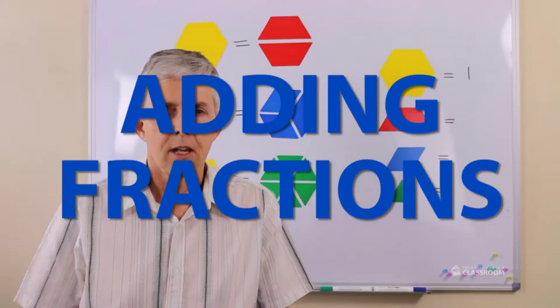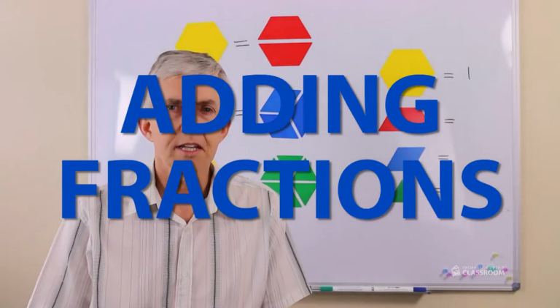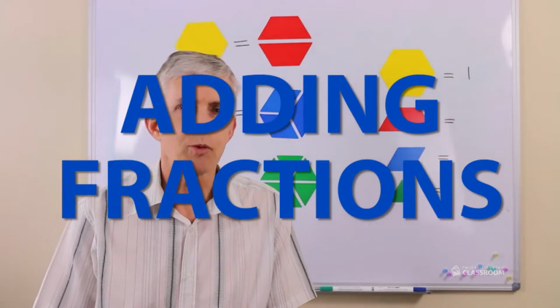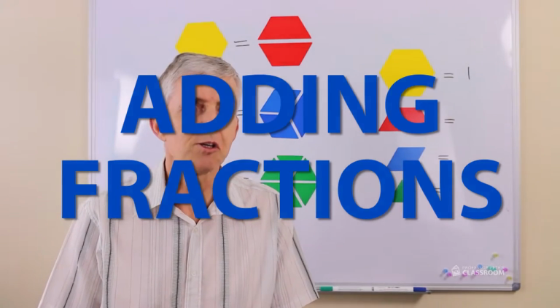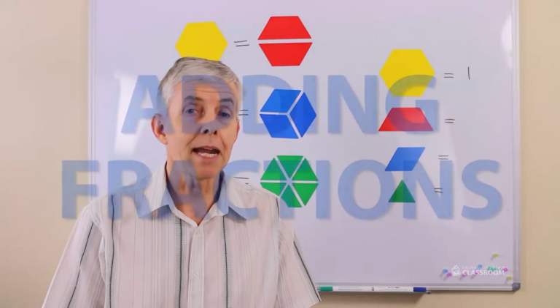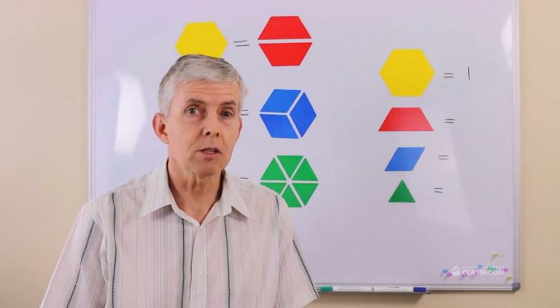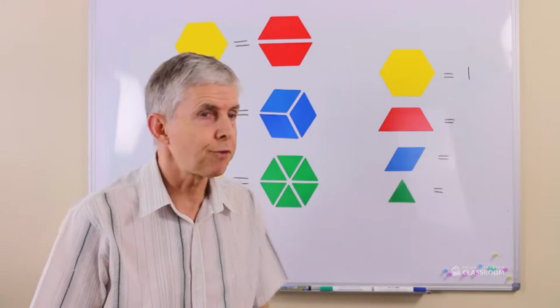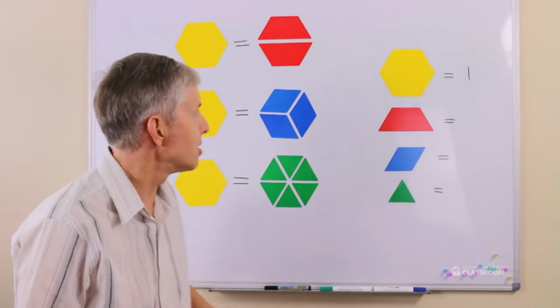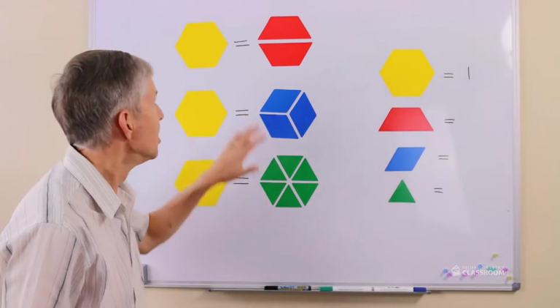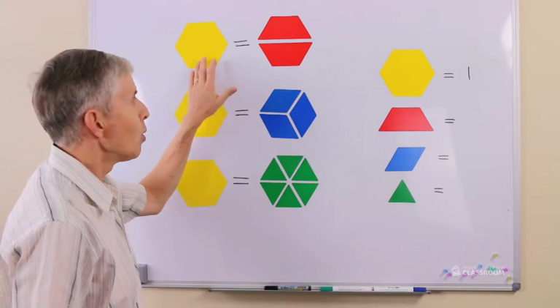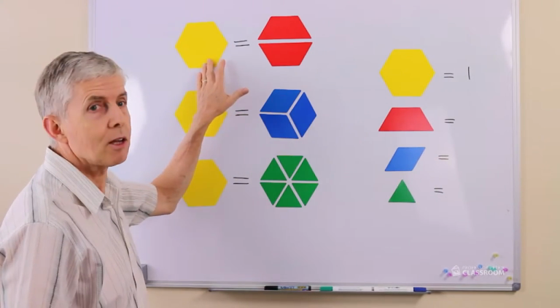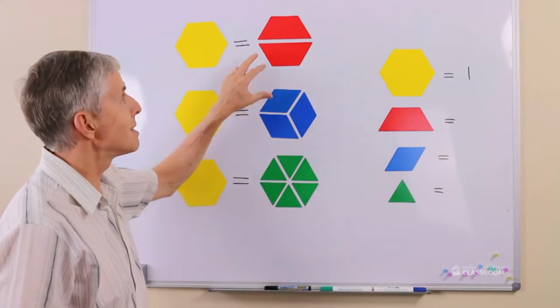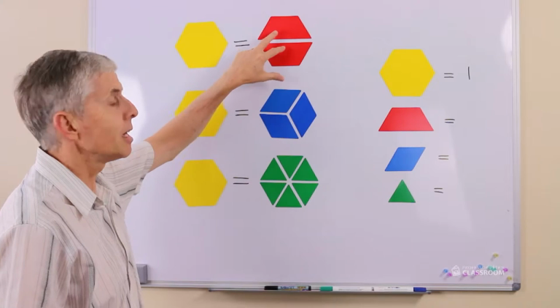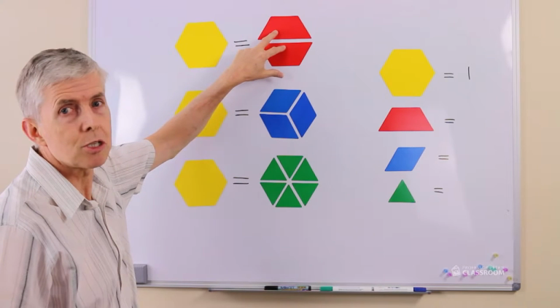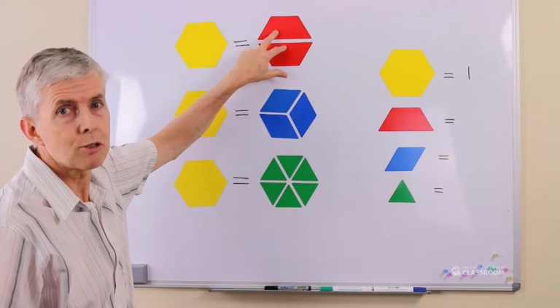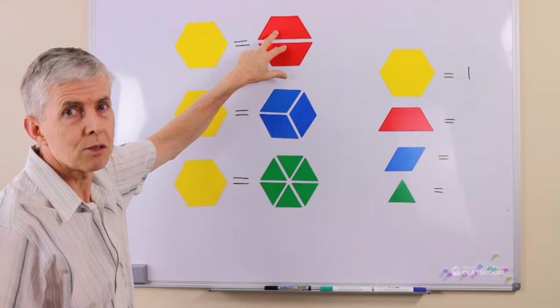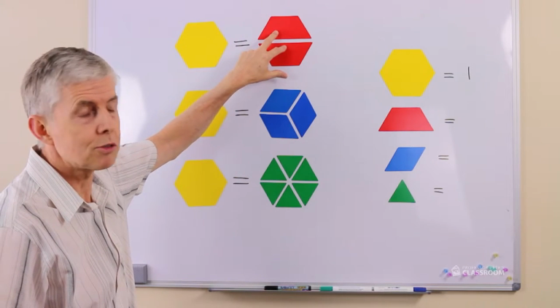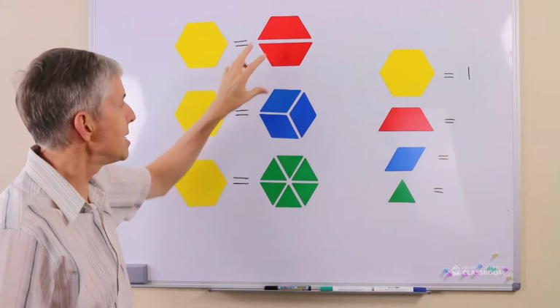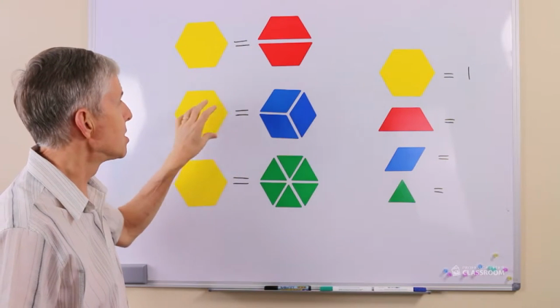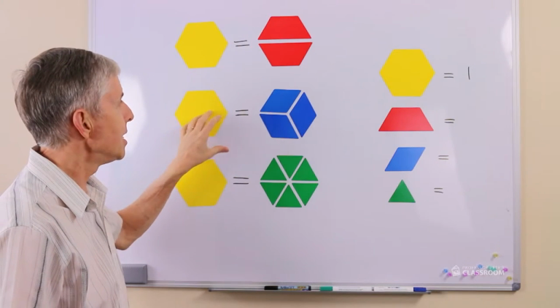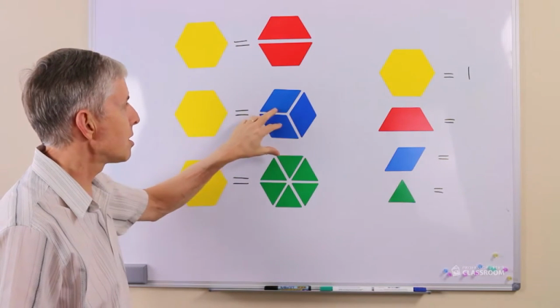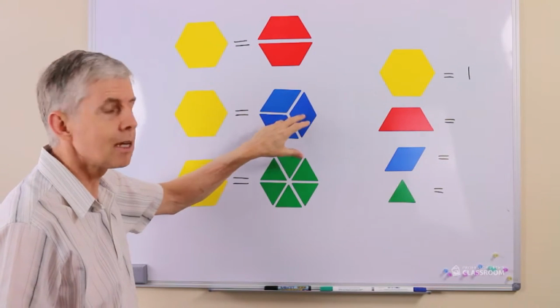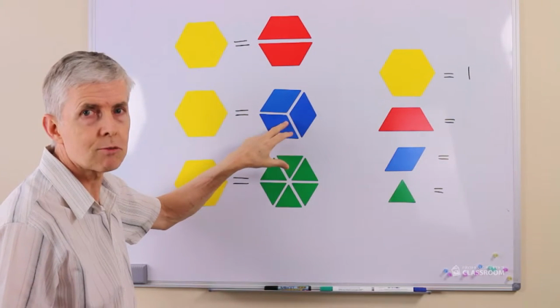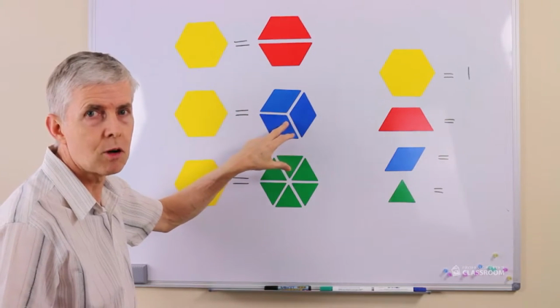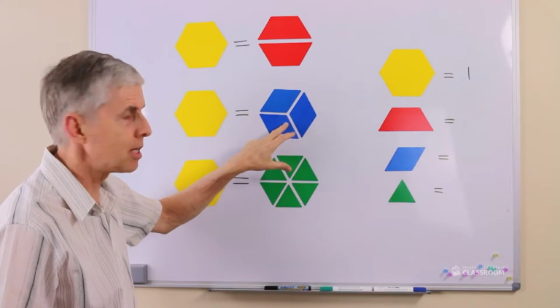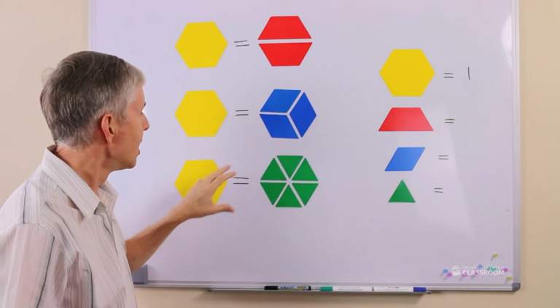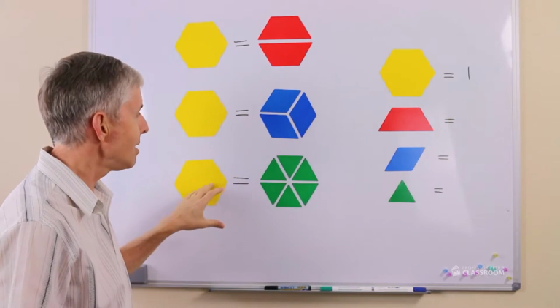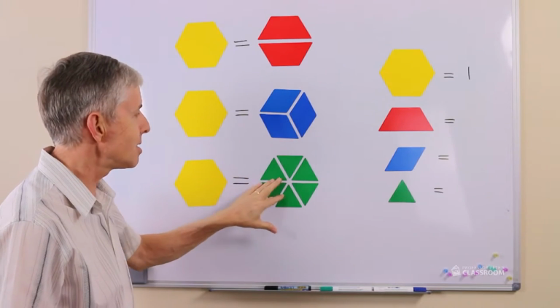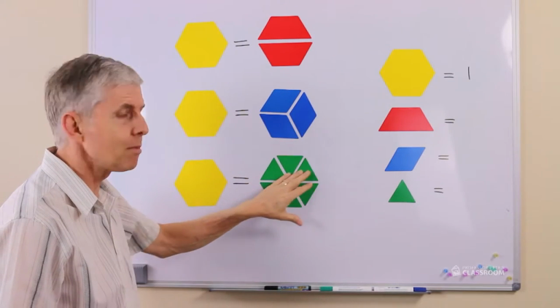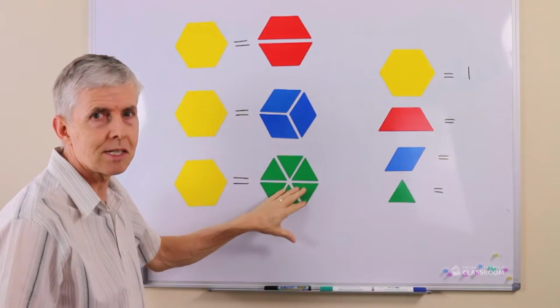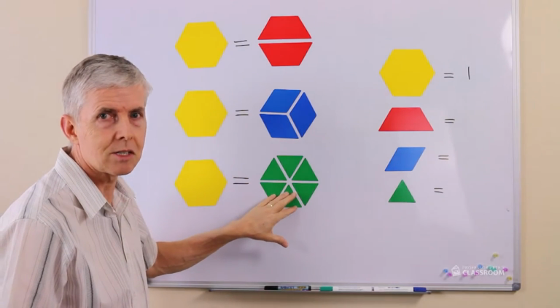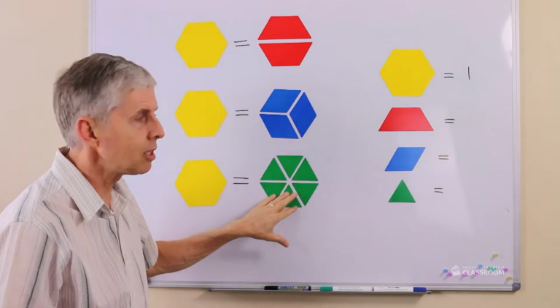Look at this — we can use pattern blocks for fractions. One yellow one is the same as two trapezoids or trapeziums. It's also the same as three rhombuses, and it's the same as six triangles.